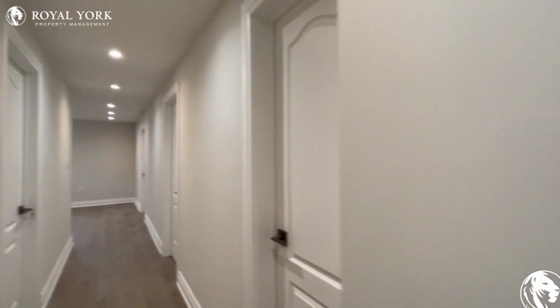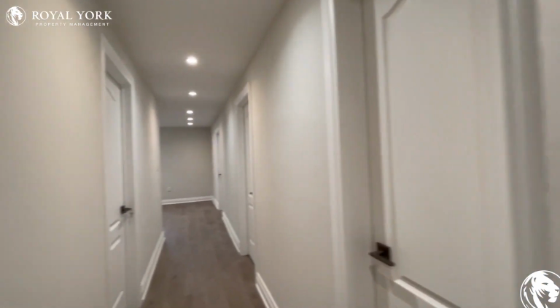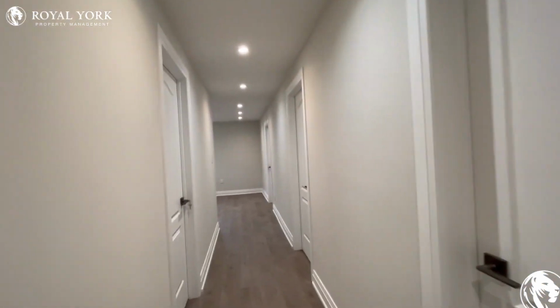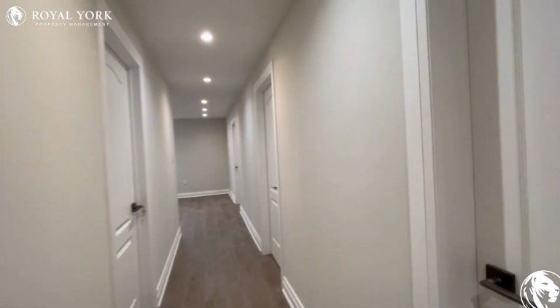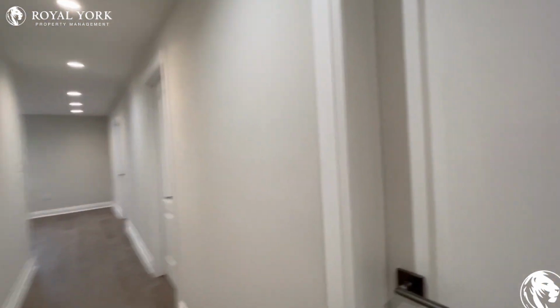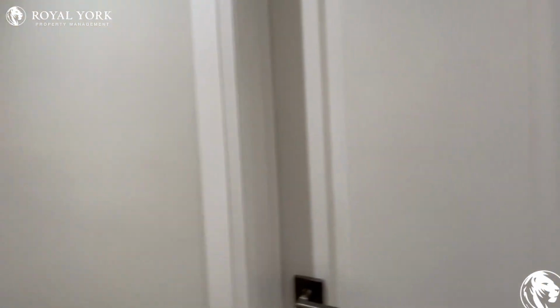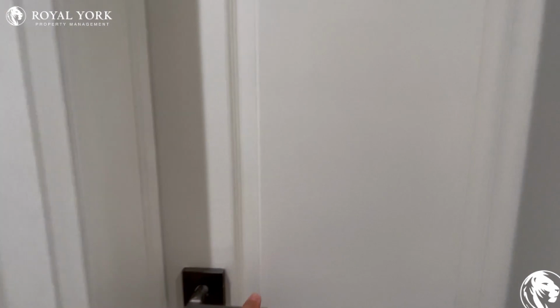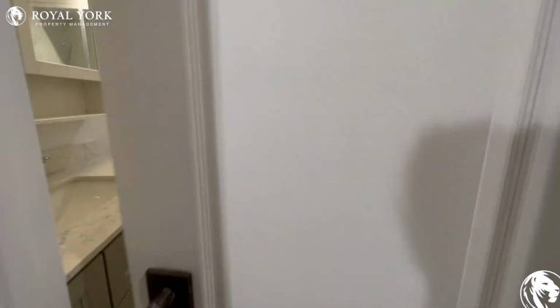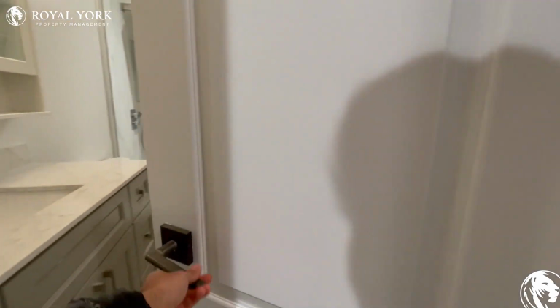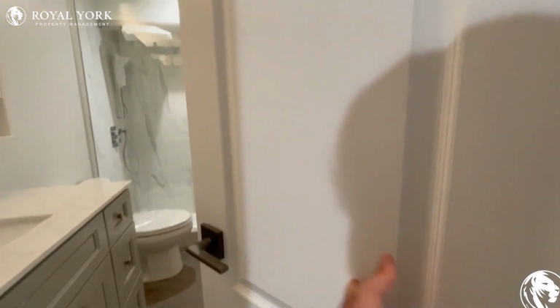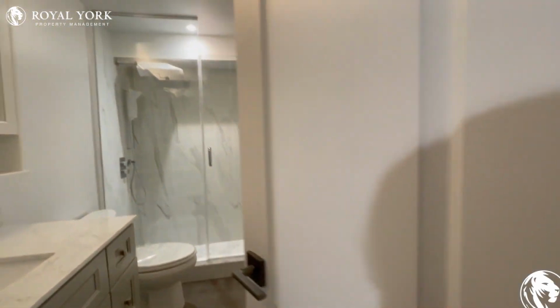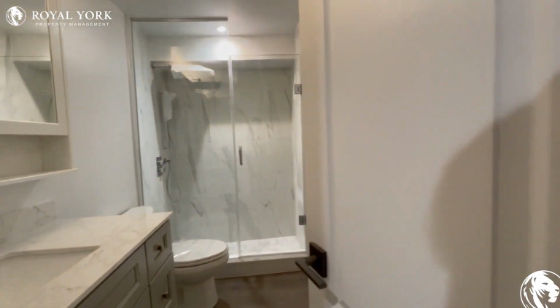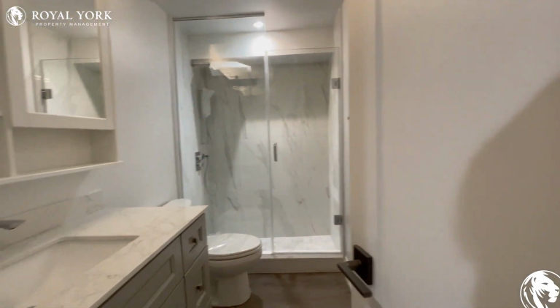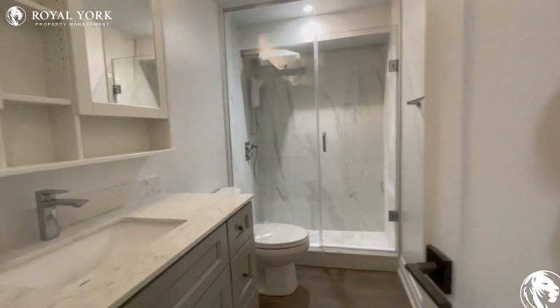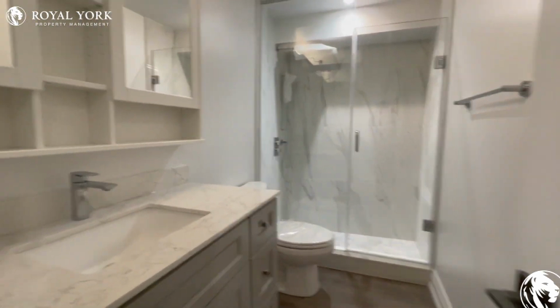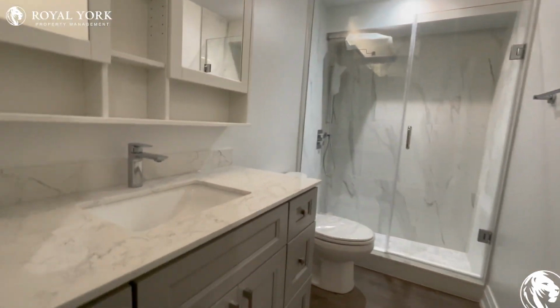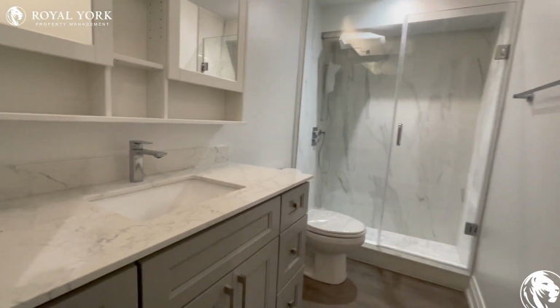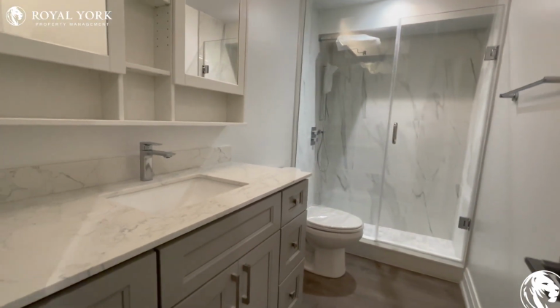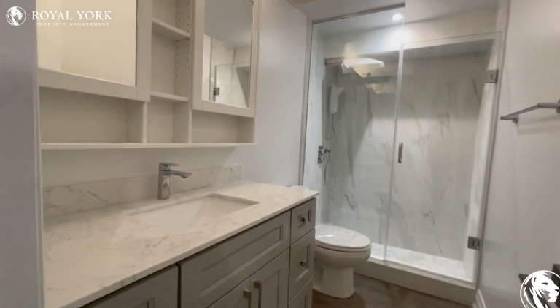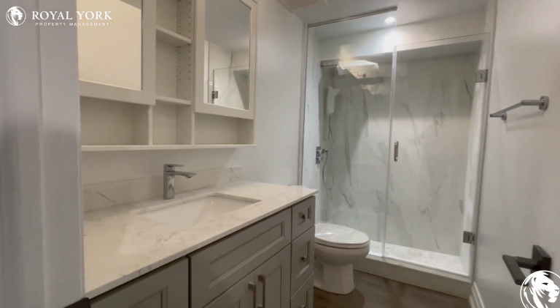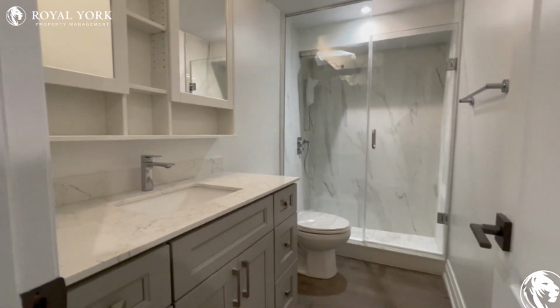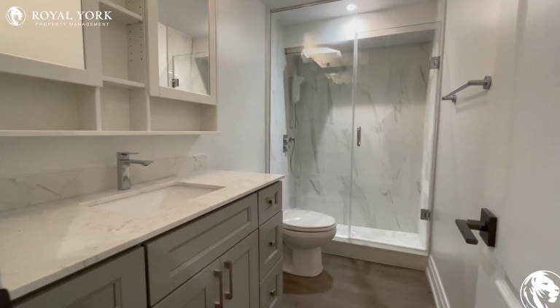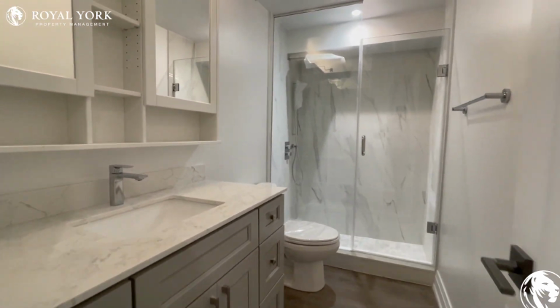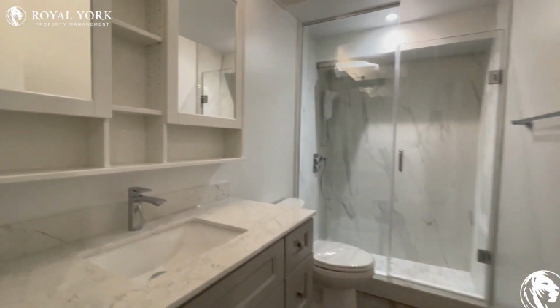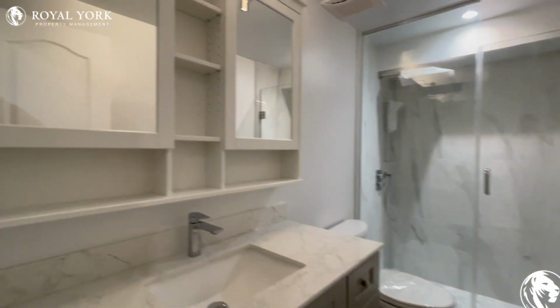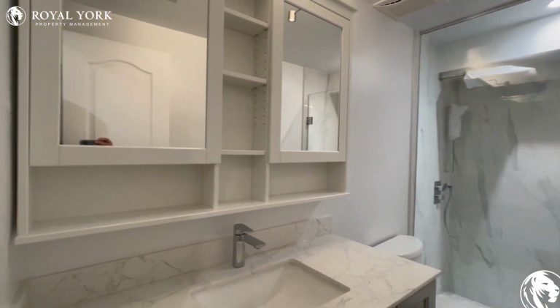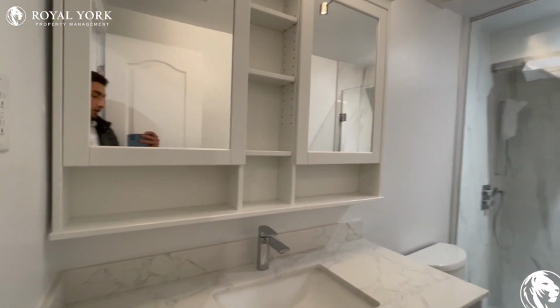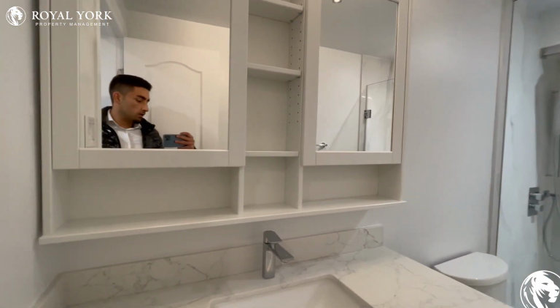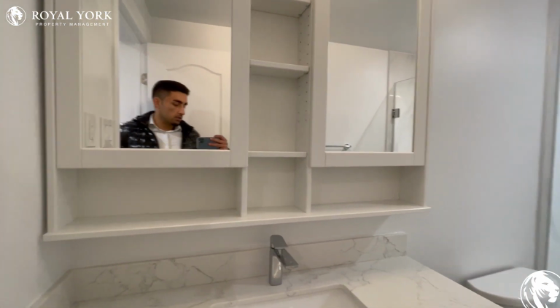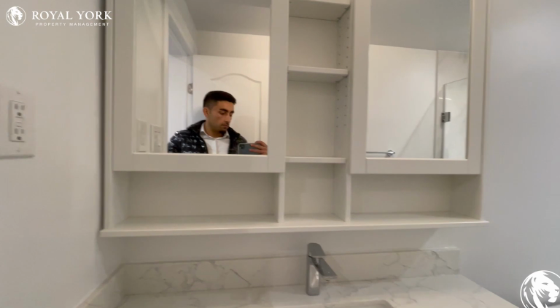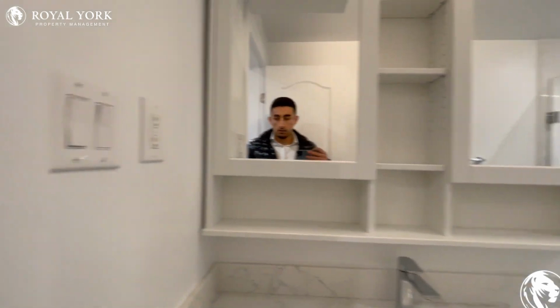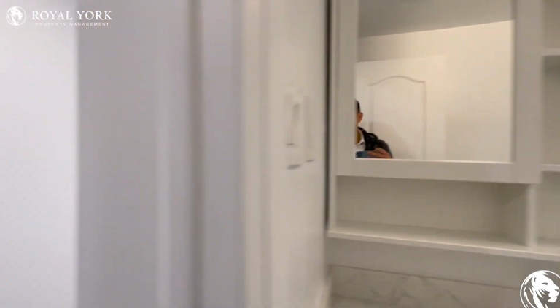Moving along to the right, we have our common three-piece bathroom with the upgraded vanity. You have a beautiful stand-up shower stall as well, and a very nice mirror space here.